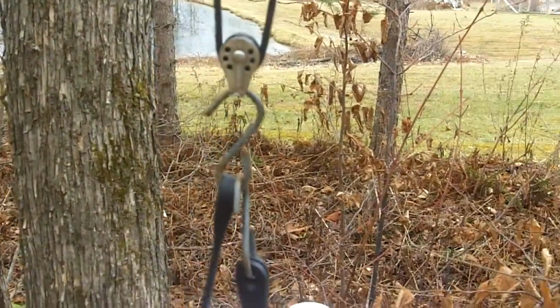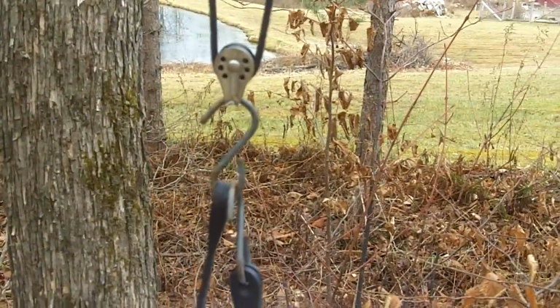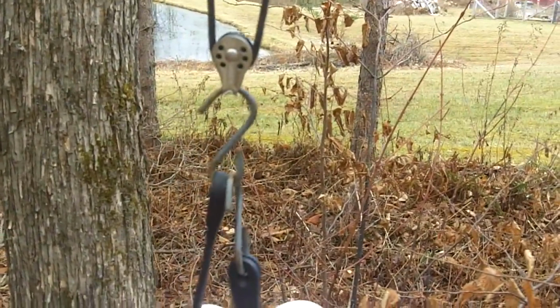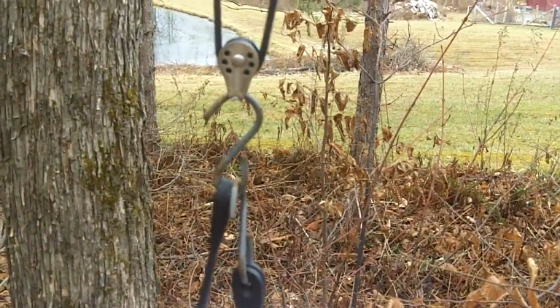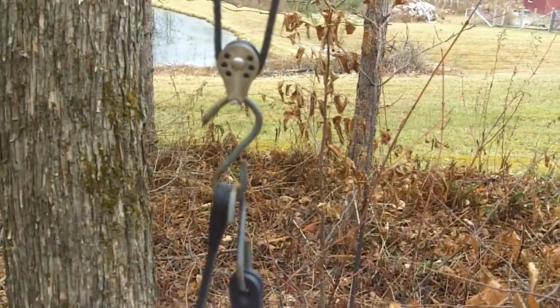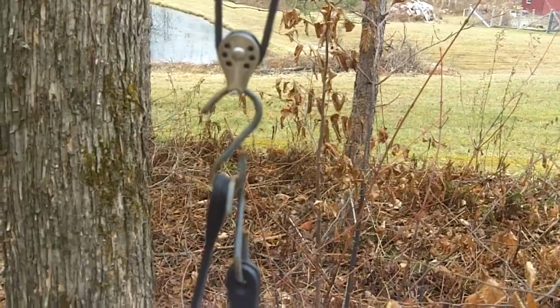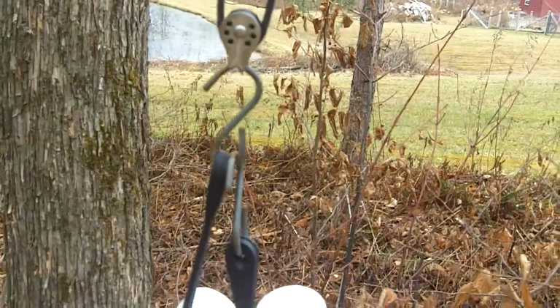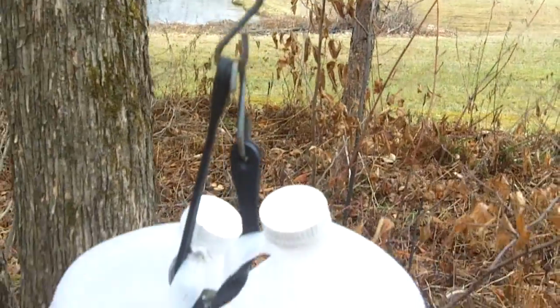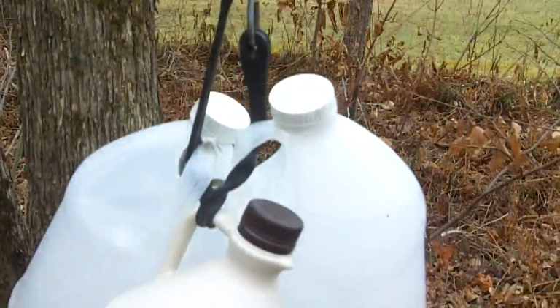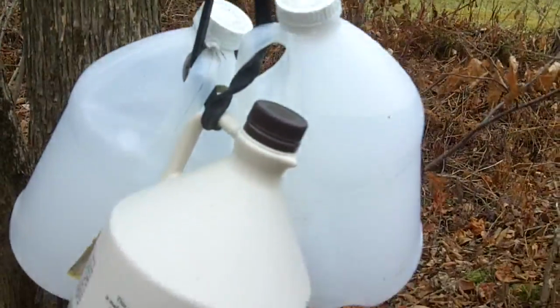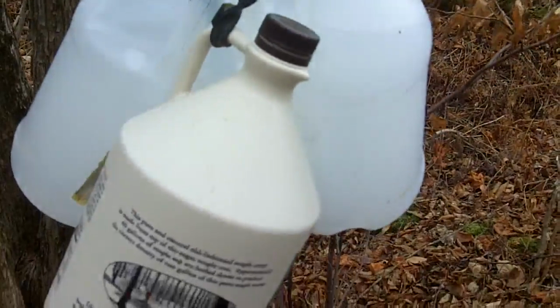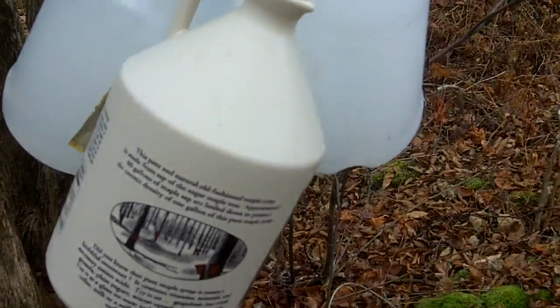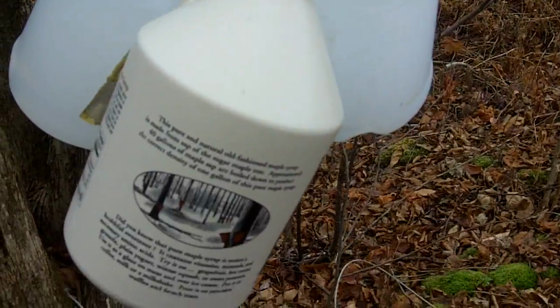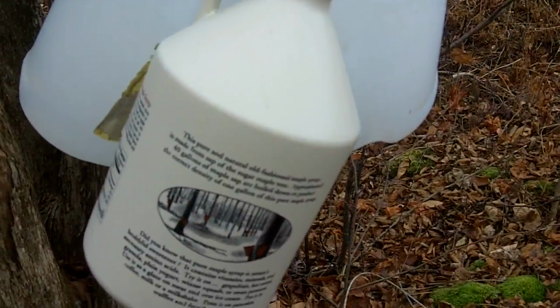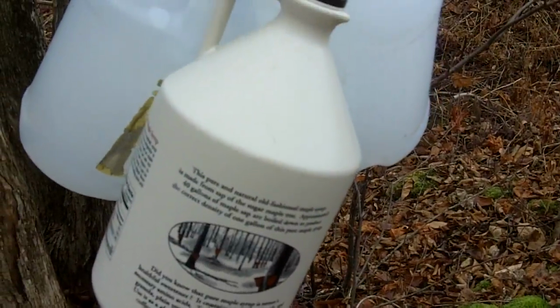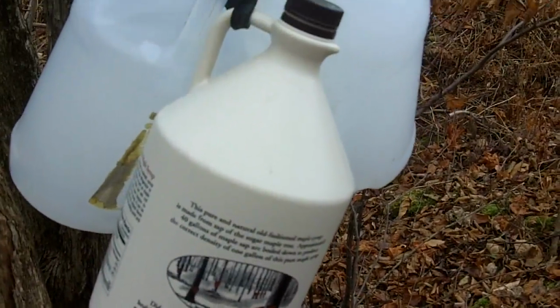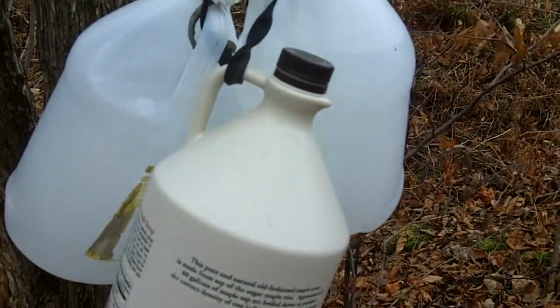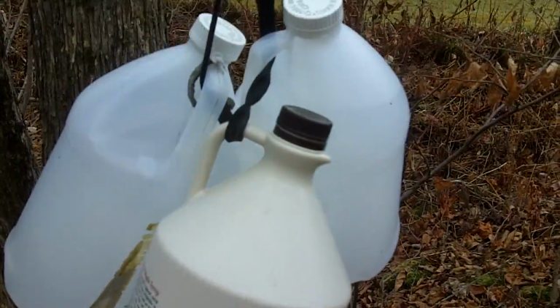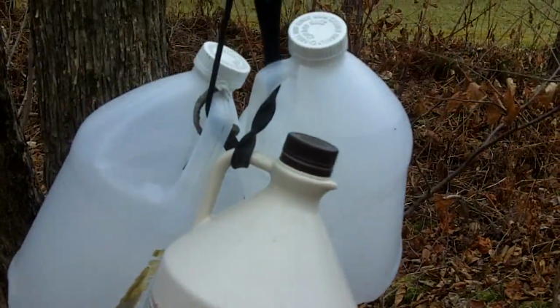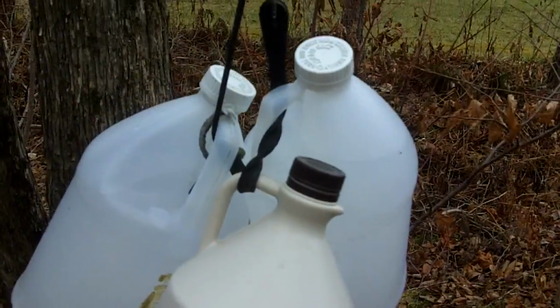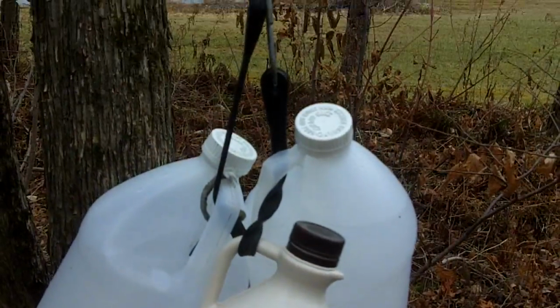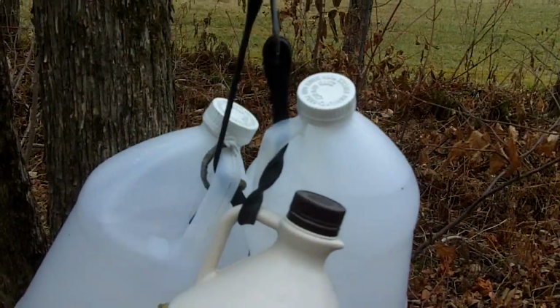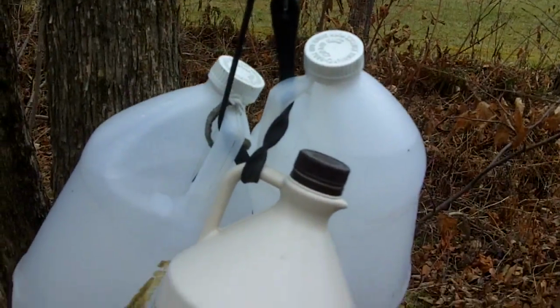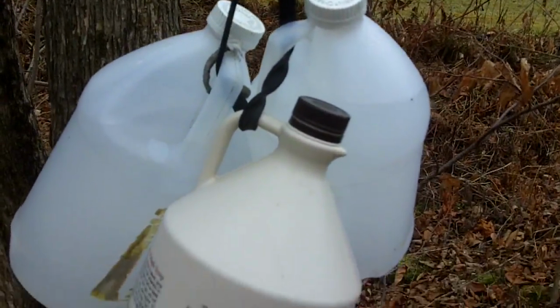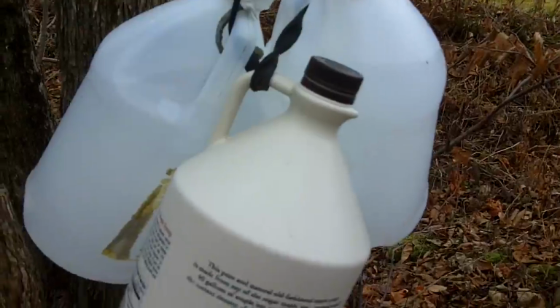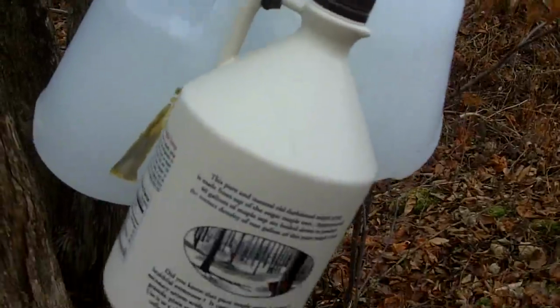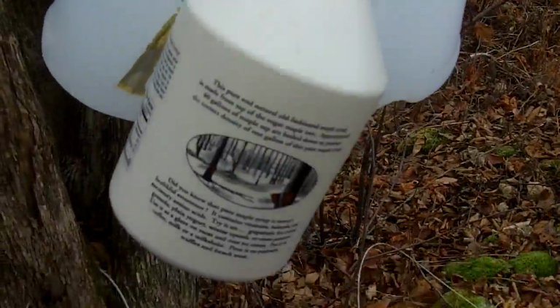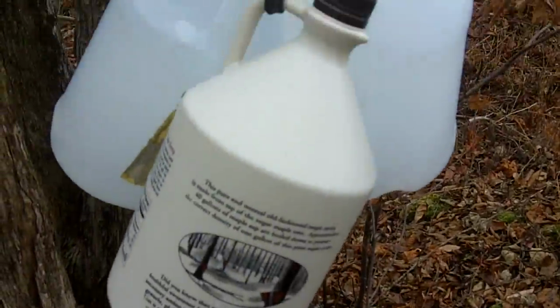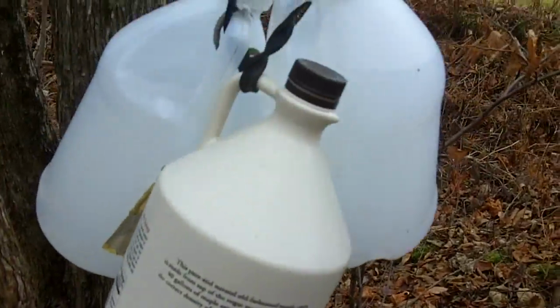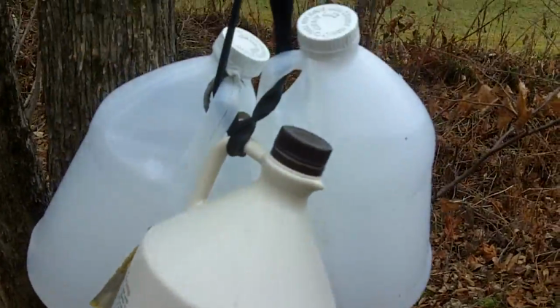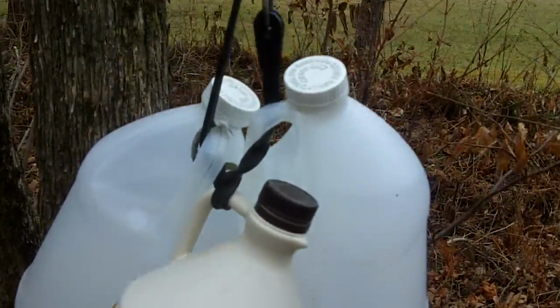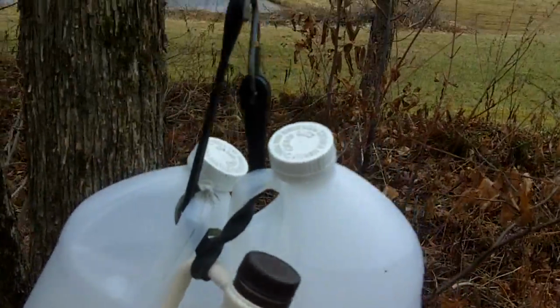That pulley is mounted upside down, and I've got three jugs of water in there, frozen now since it's winter. That's my counterweight.